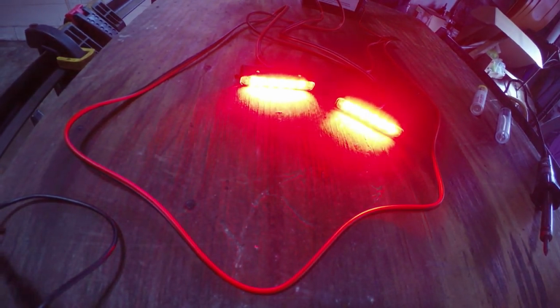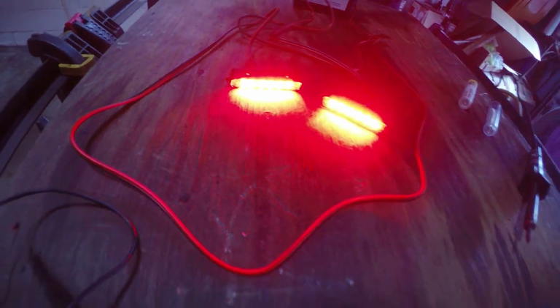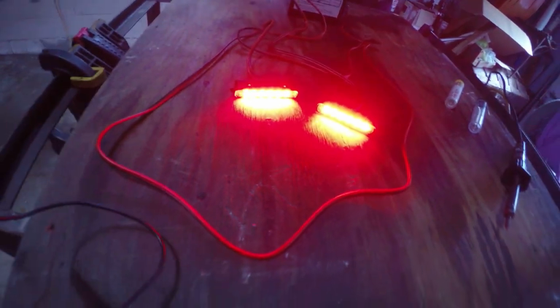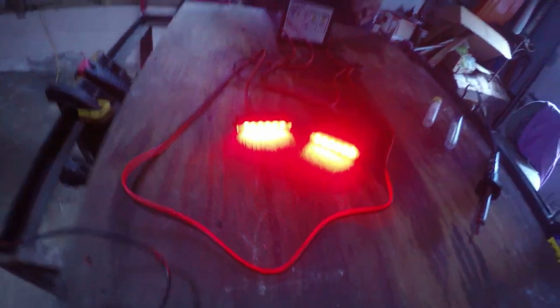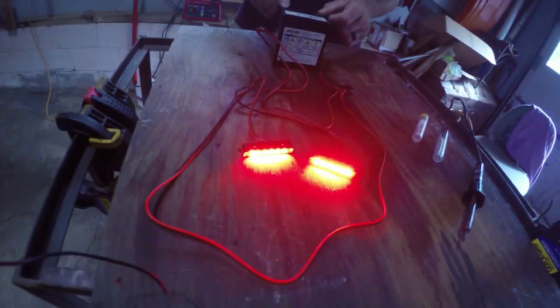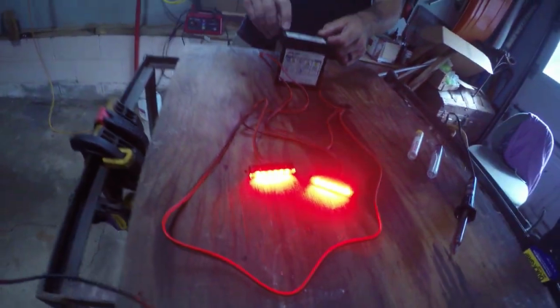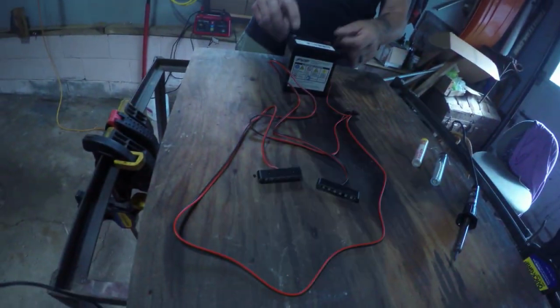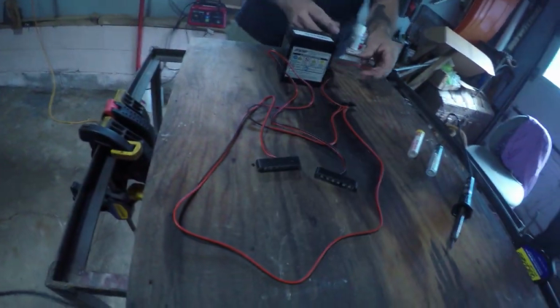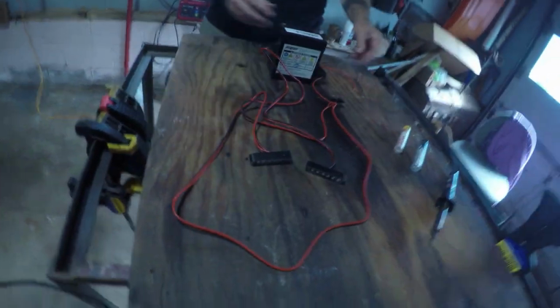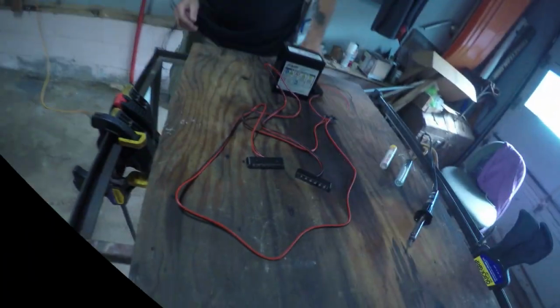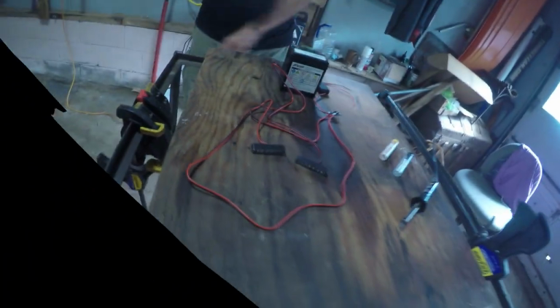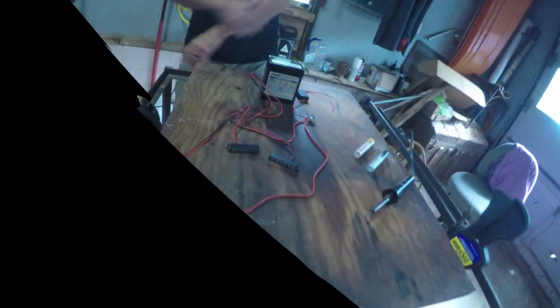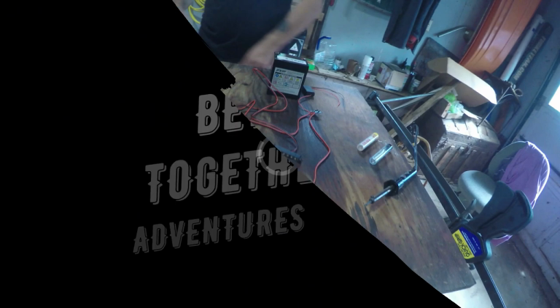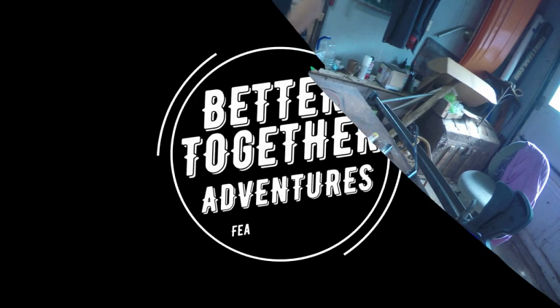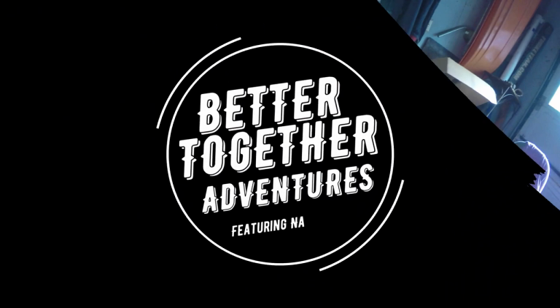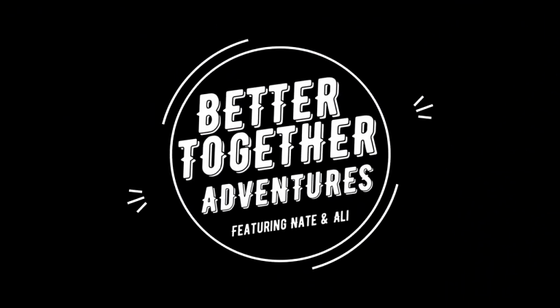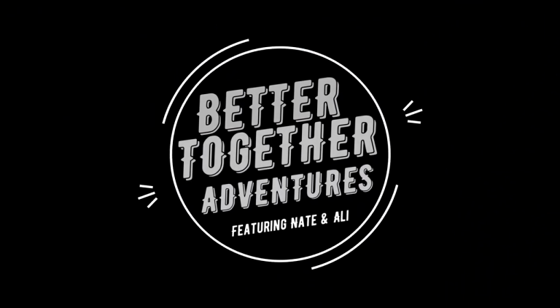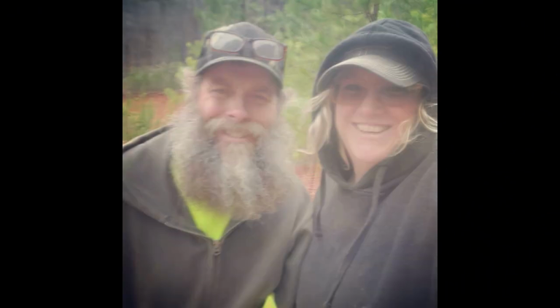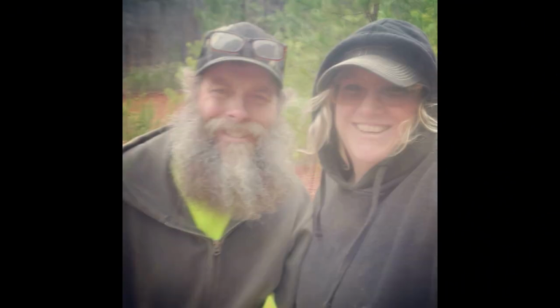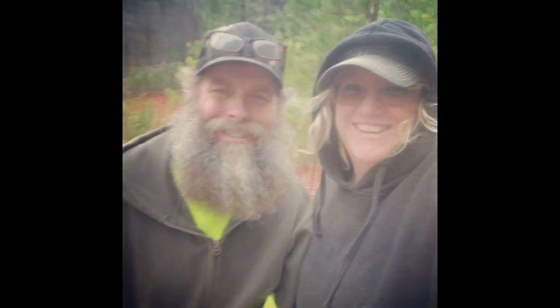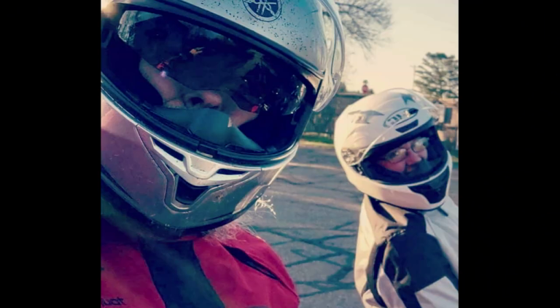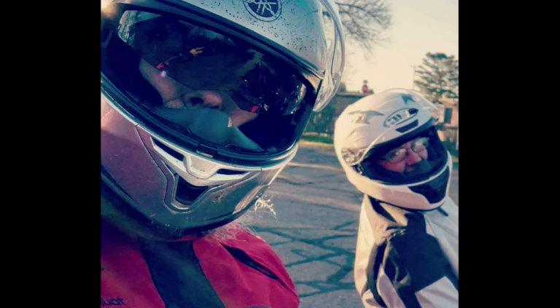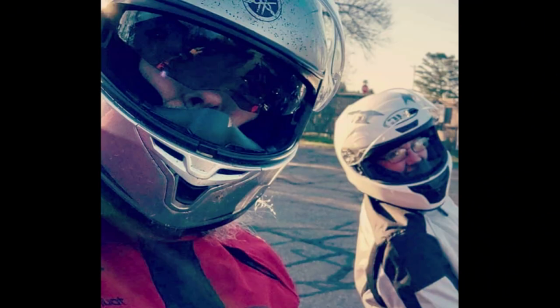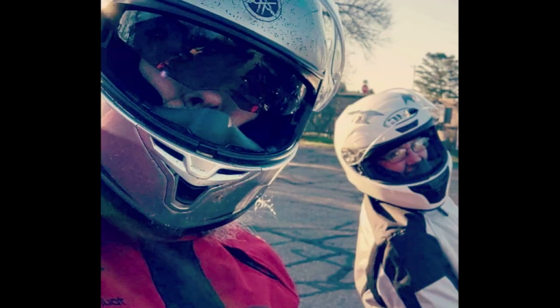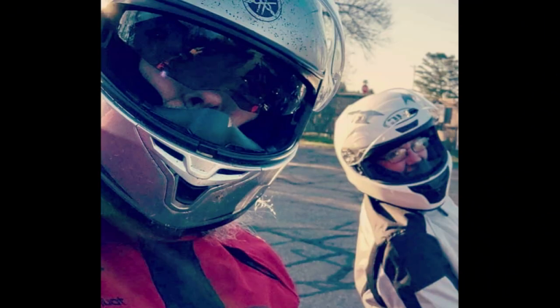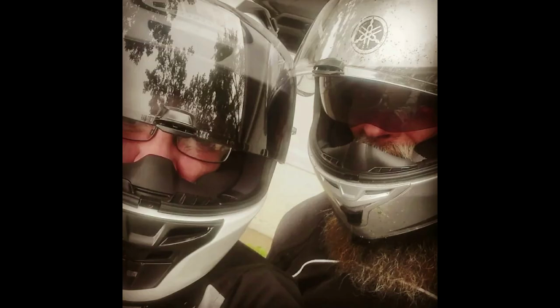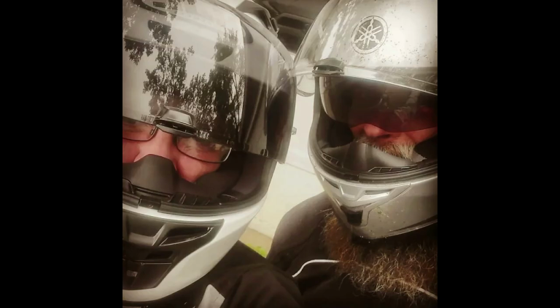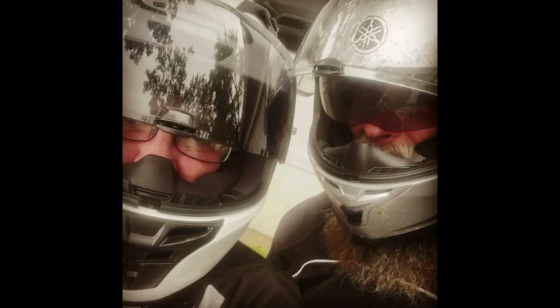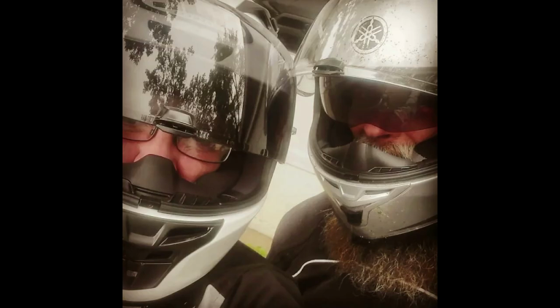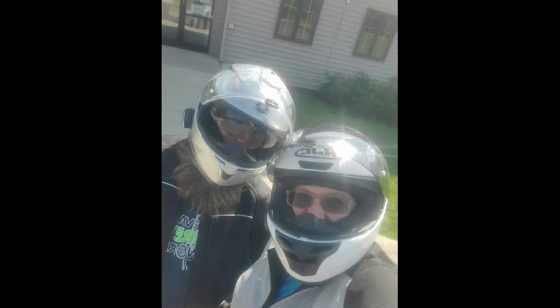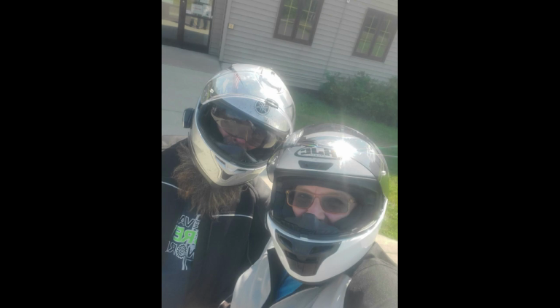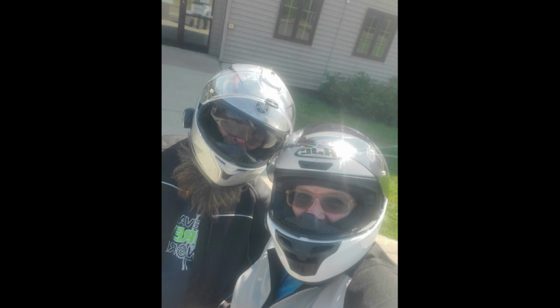We are Nate and Allie of Better Together Adventures and we want to encourage you to get outside and ride.